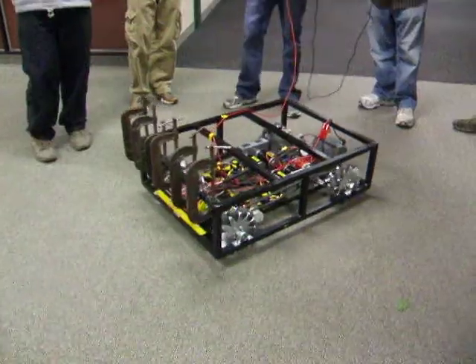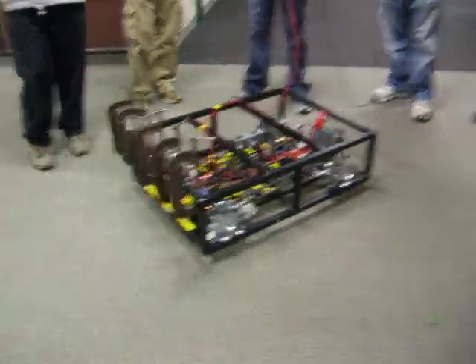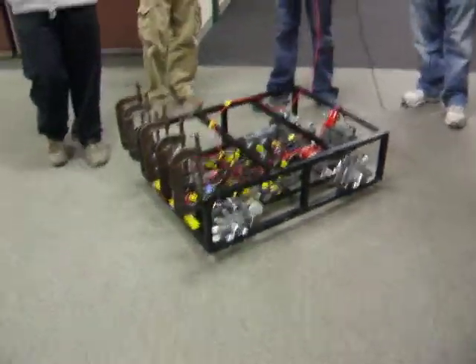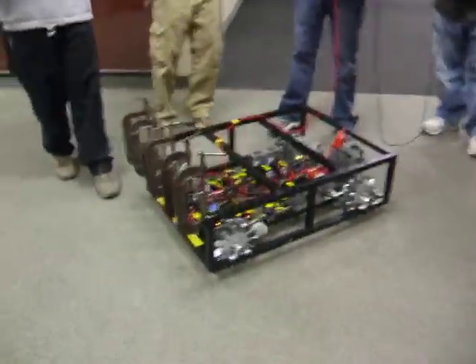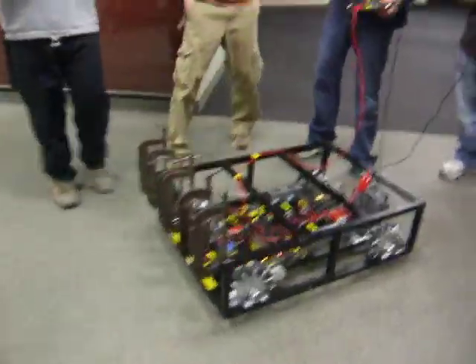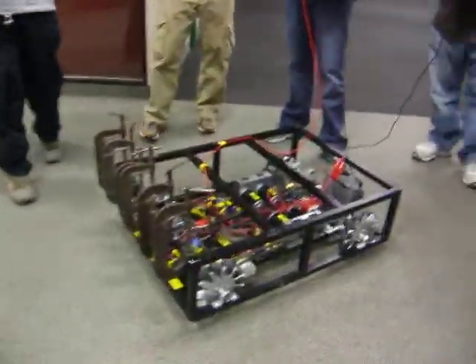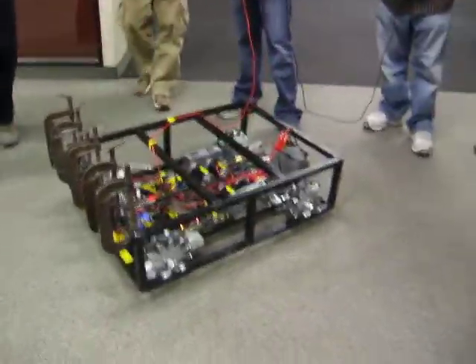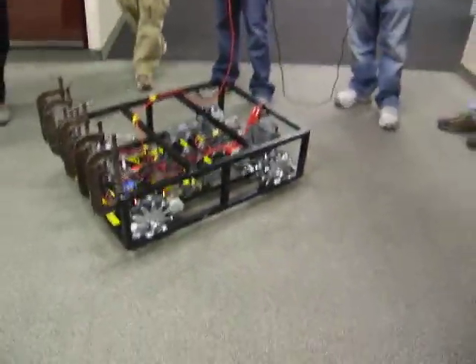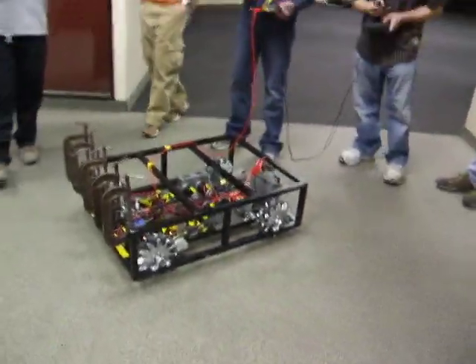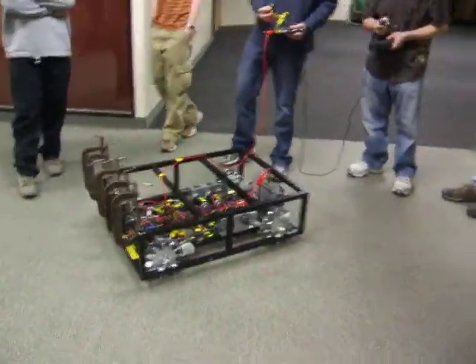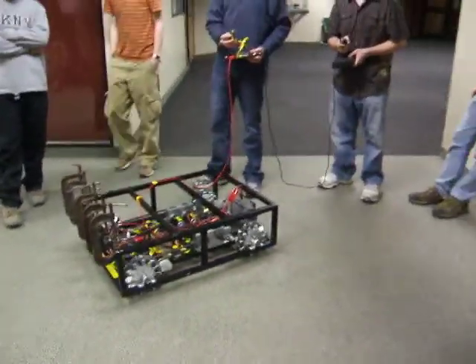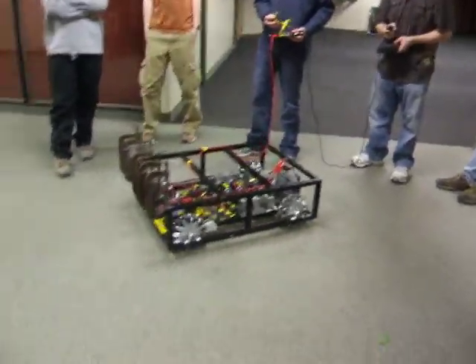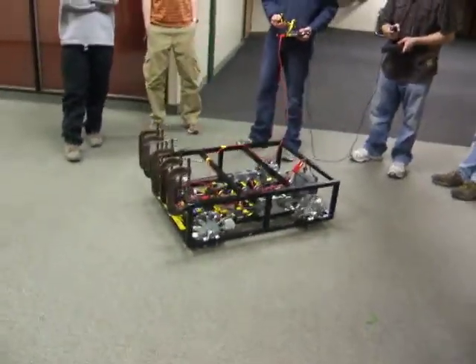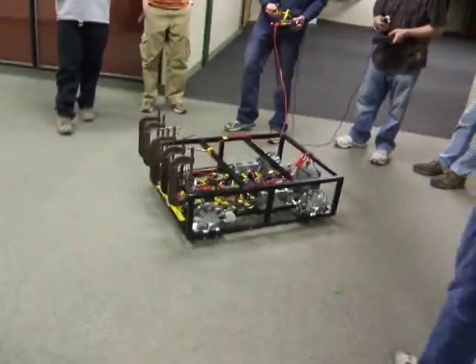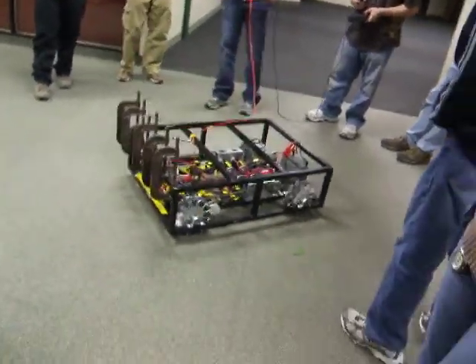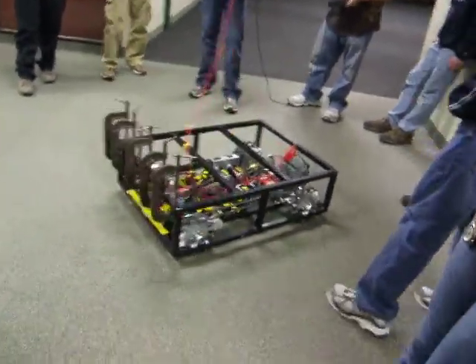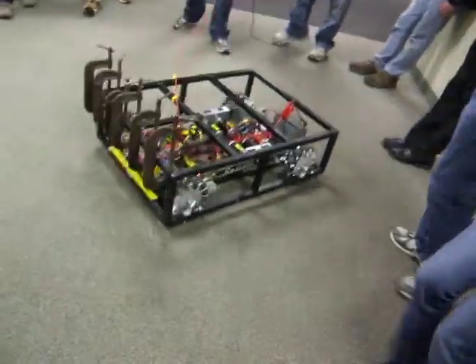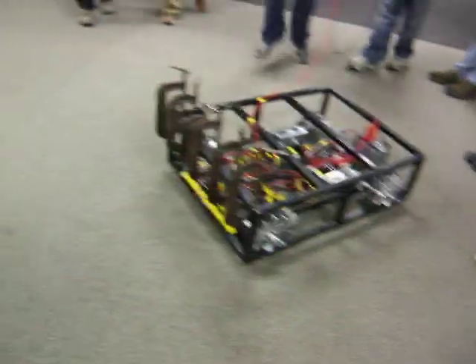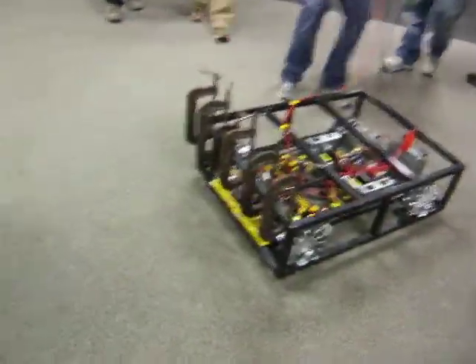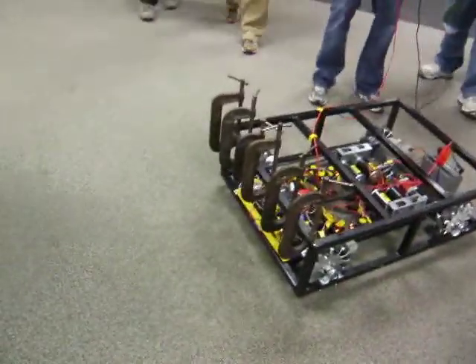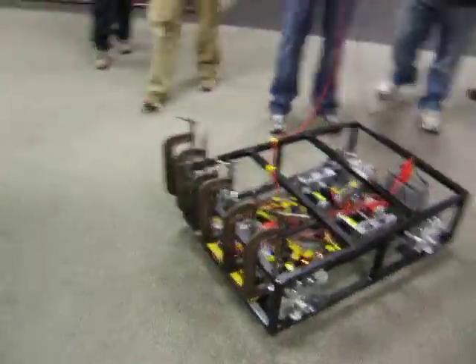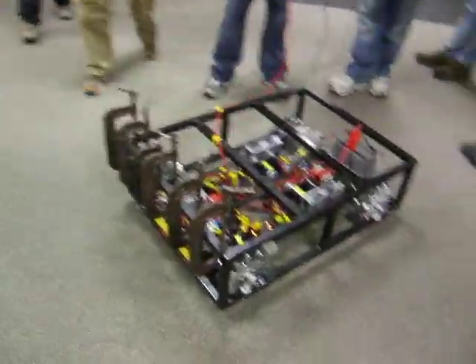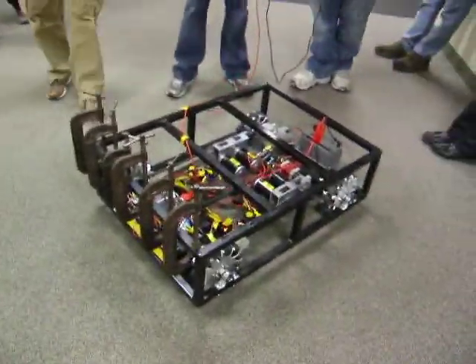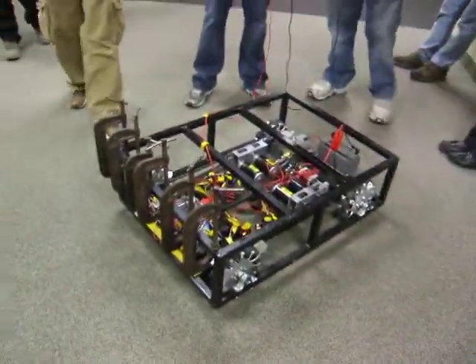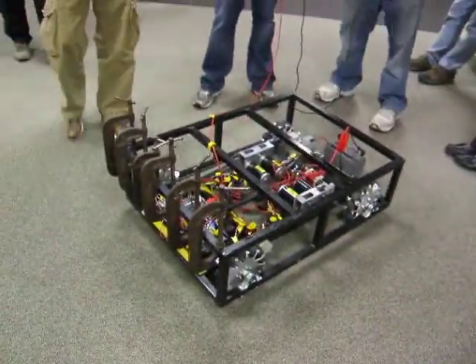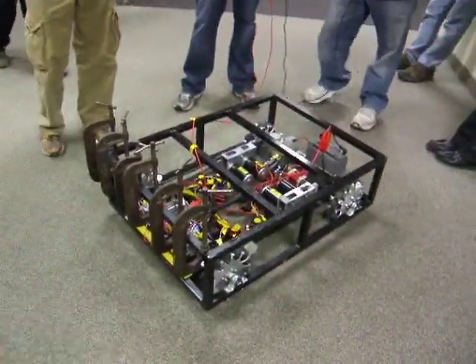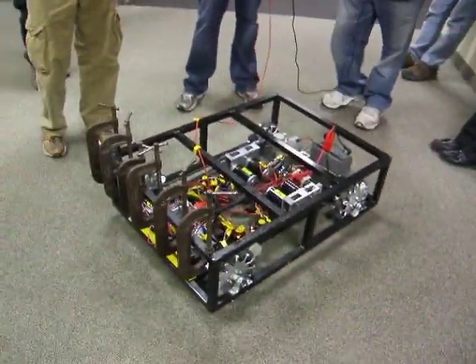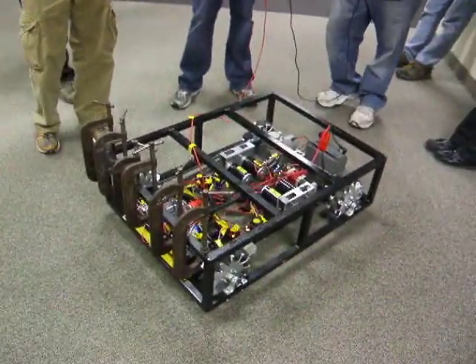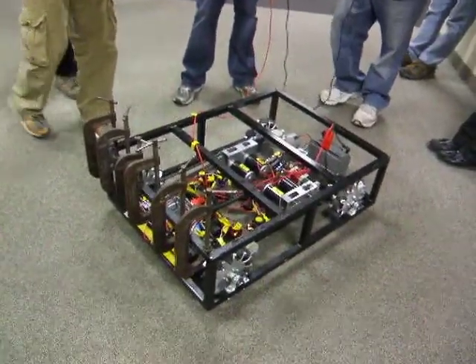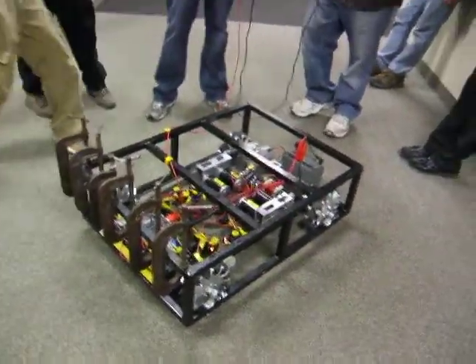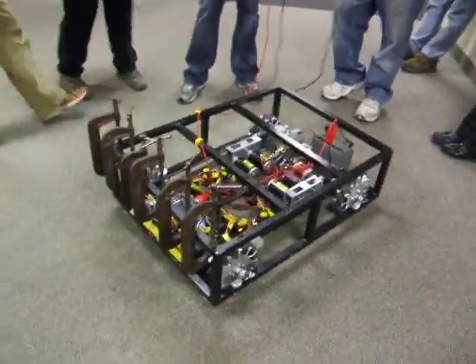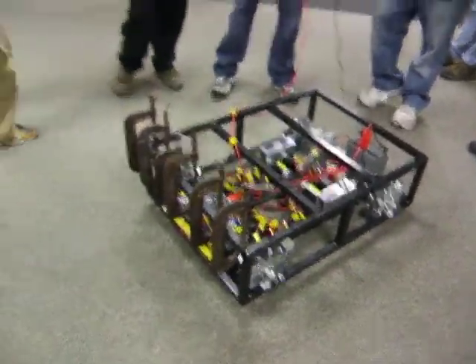Alright, we got some clamps on to even out the weight. Let's see how it drives. That's pretty cool. Is that as fast as it goes sideways? No, we can go really fast sideways — I just don't want to kill people.